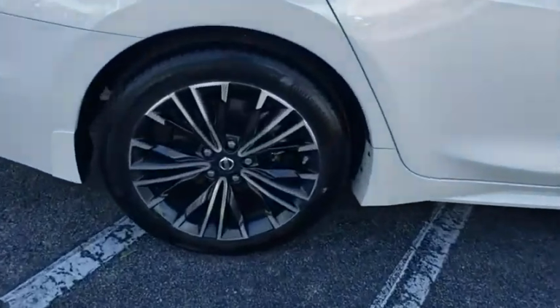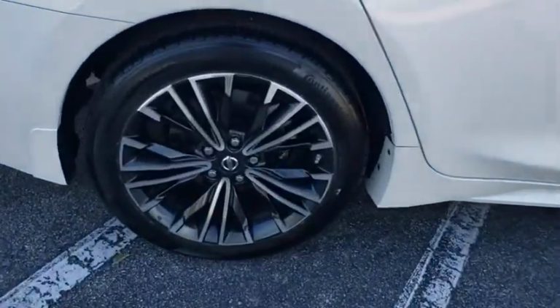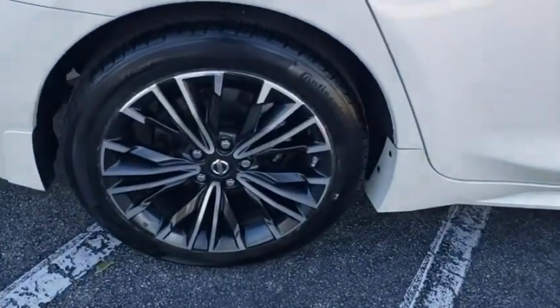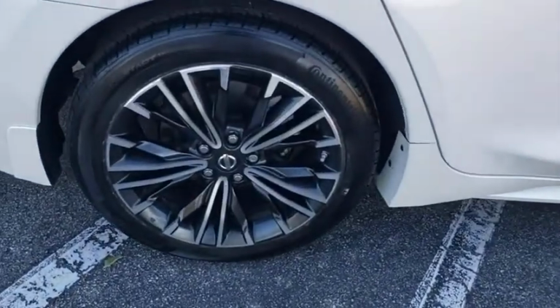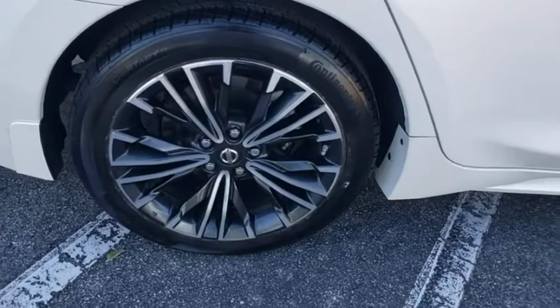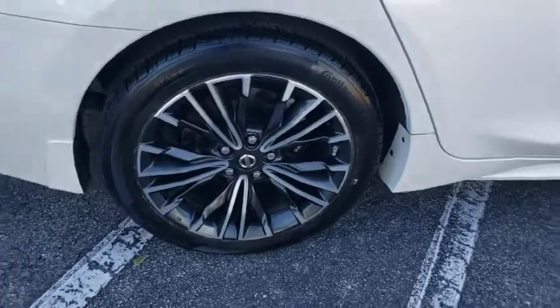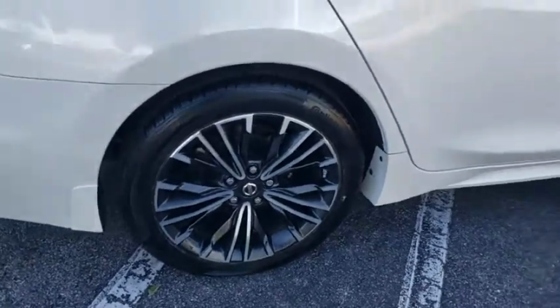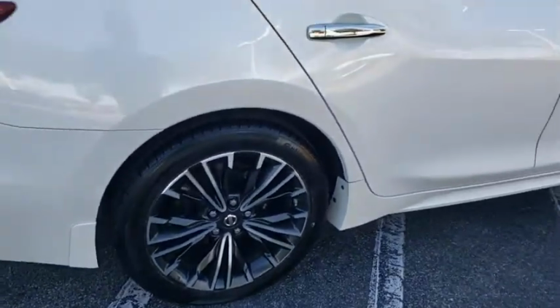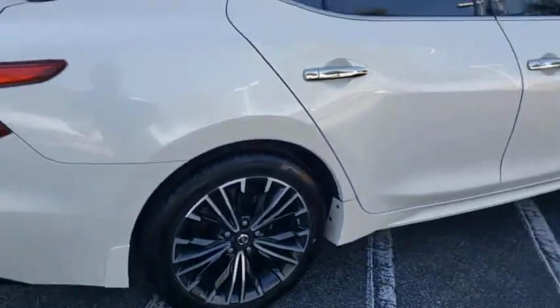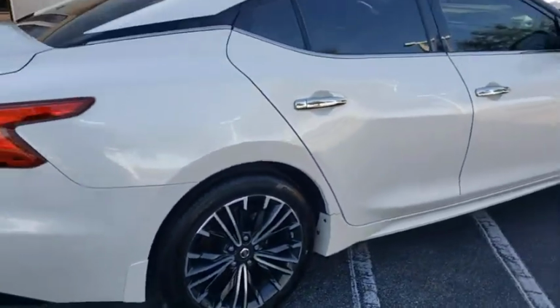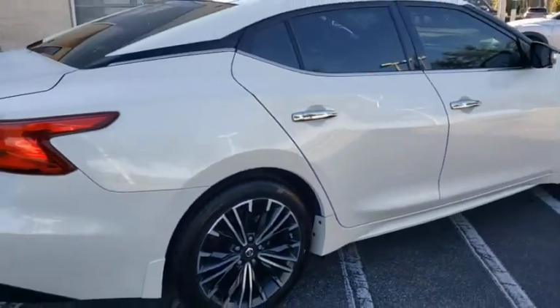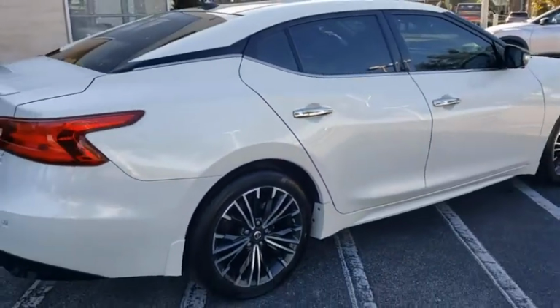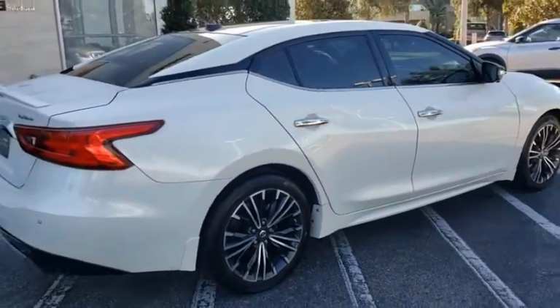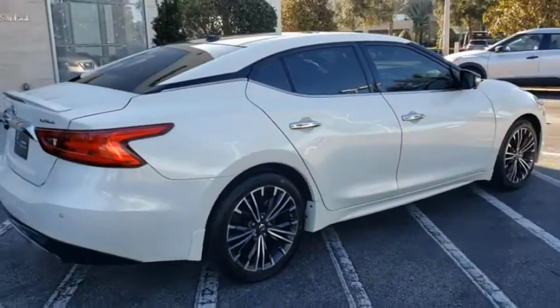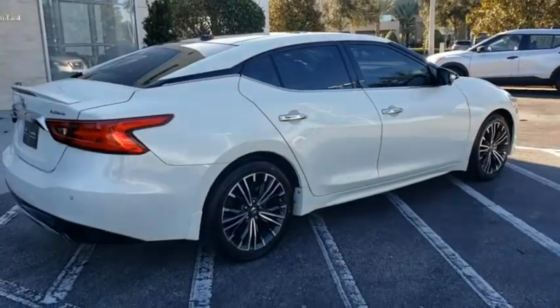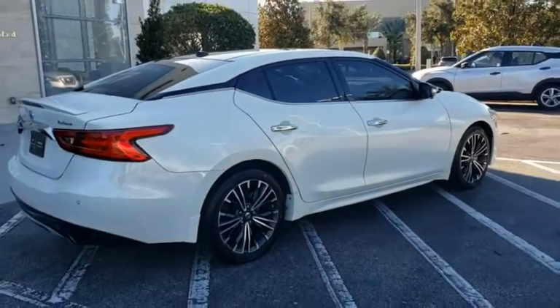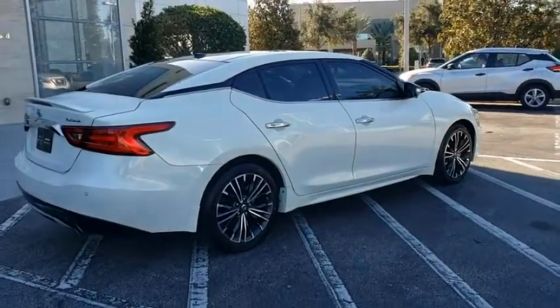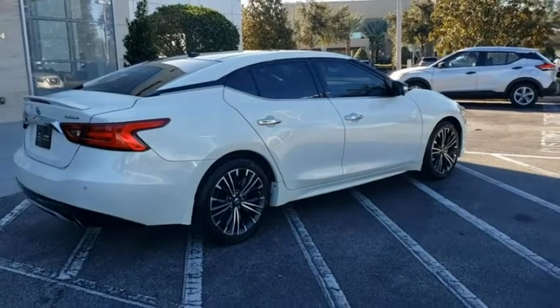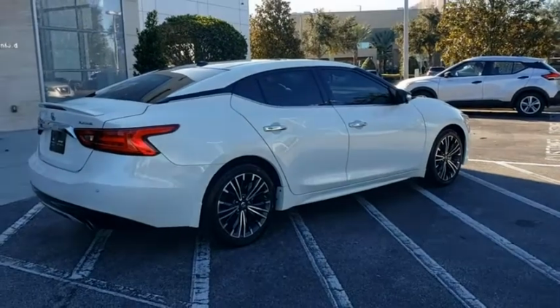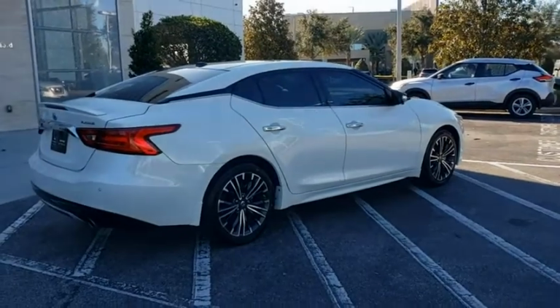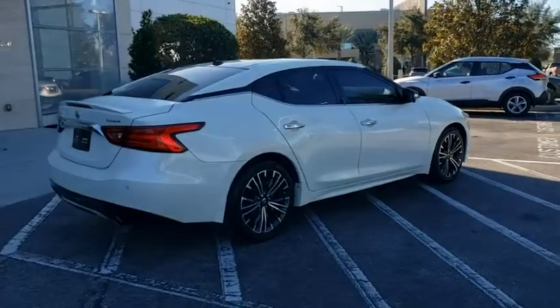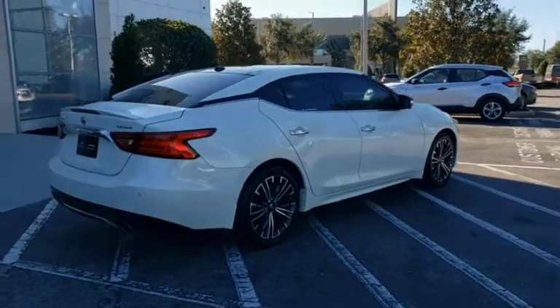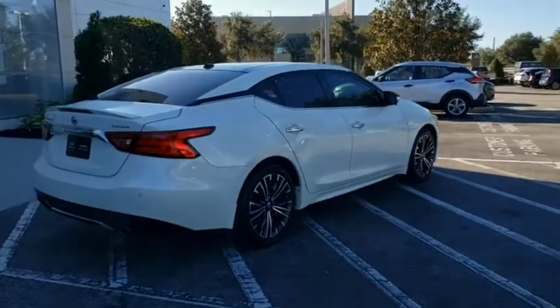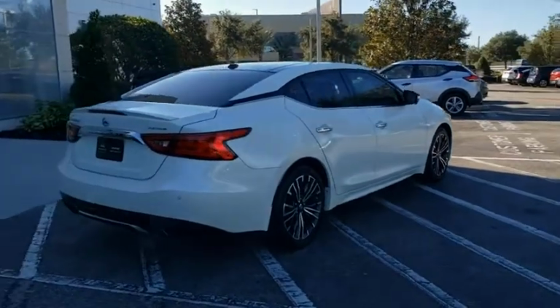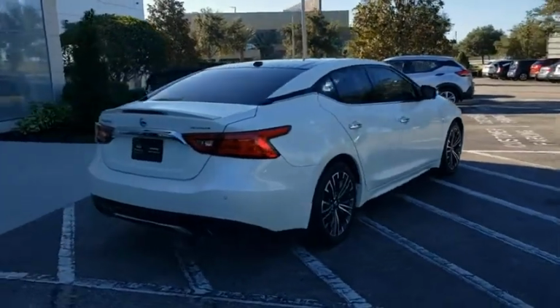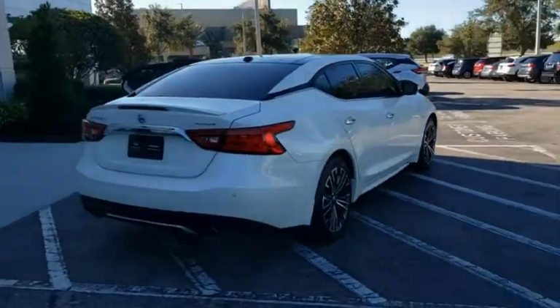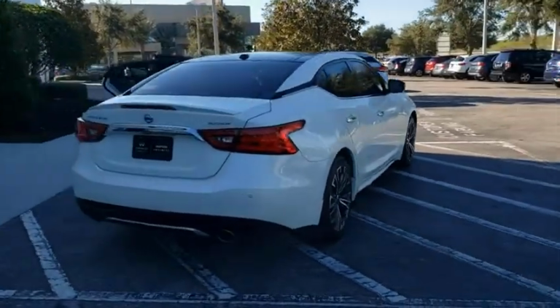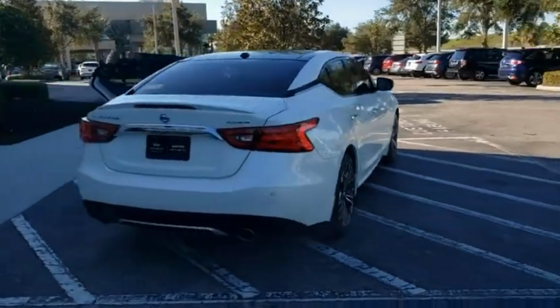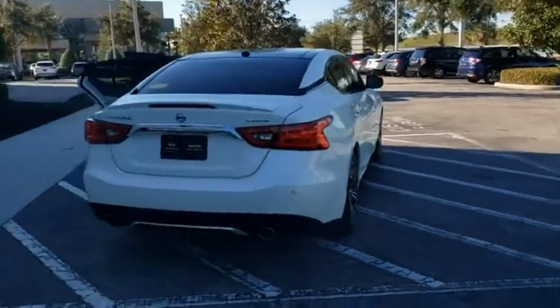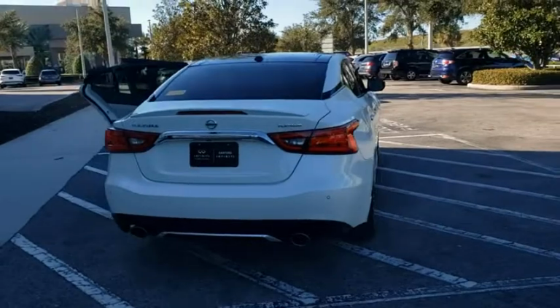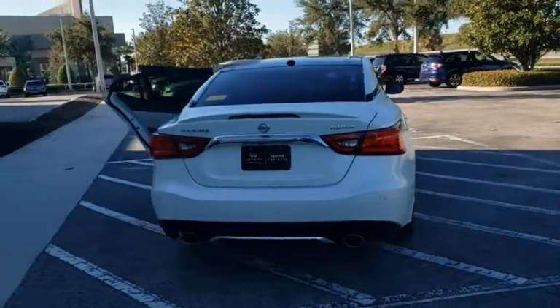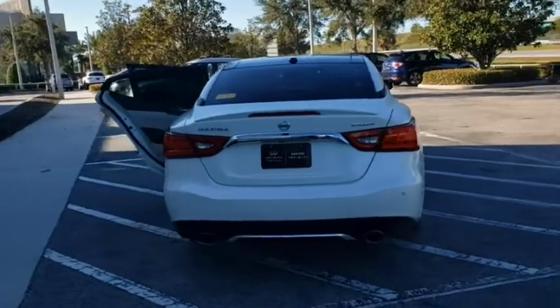This vehicle has less than 30,000 miles. Here are some of this vehicle's great options: backup camera, keyless entry, power passenger seat, steering wheel audio control, remote engine start, and navigation system.